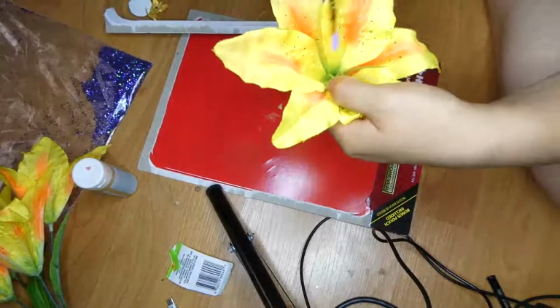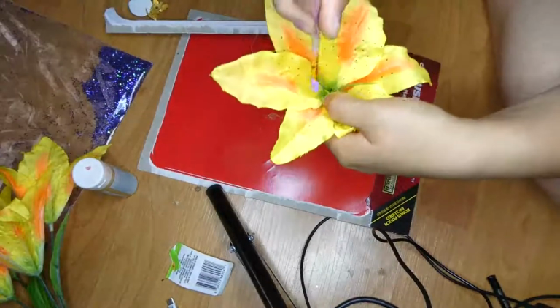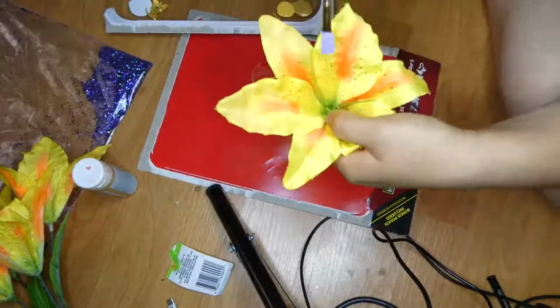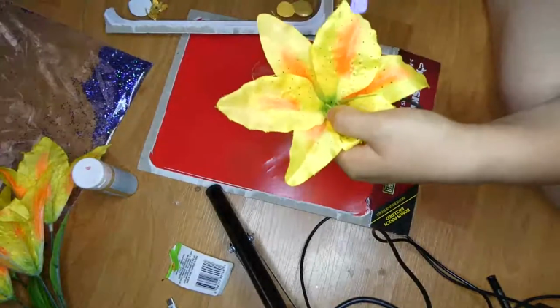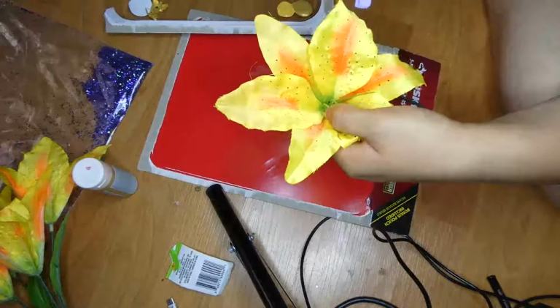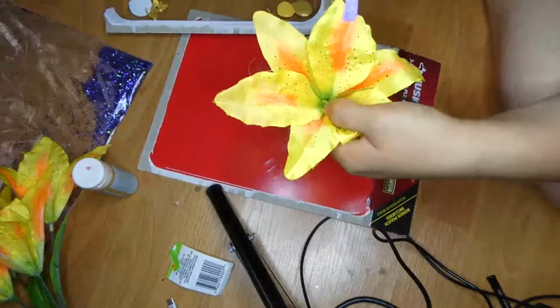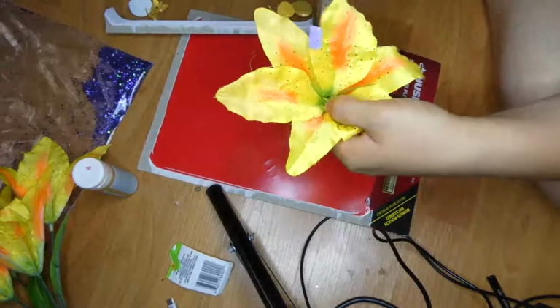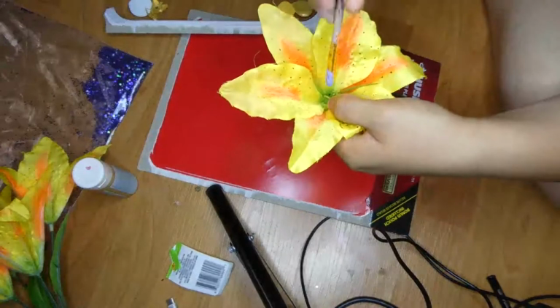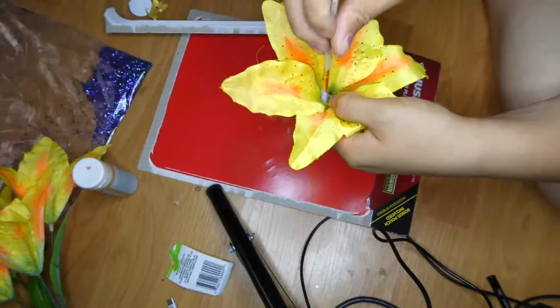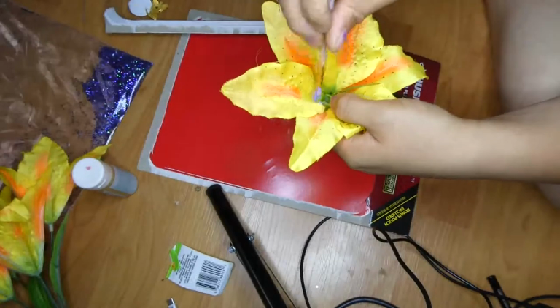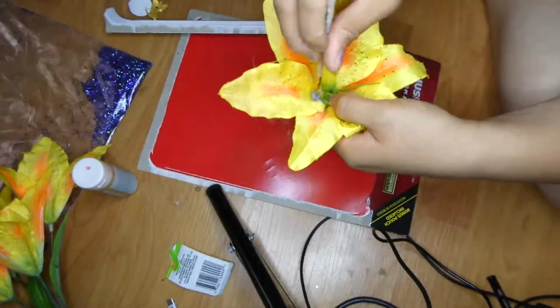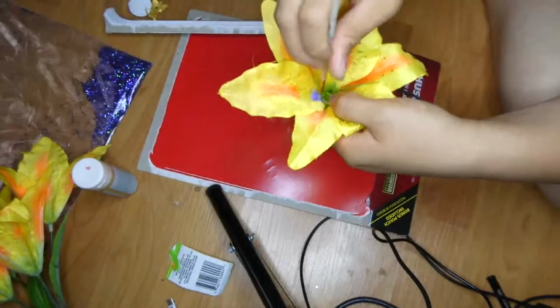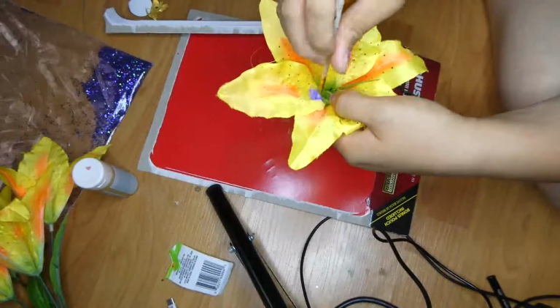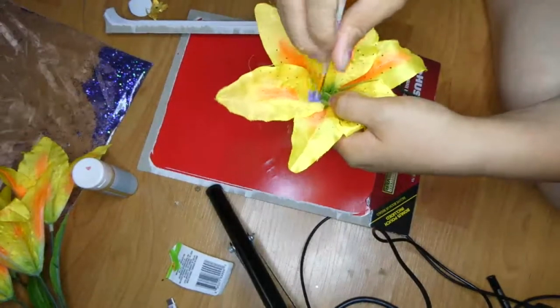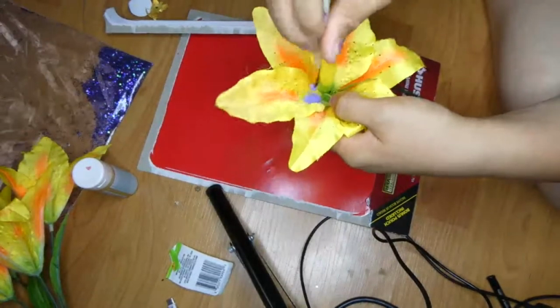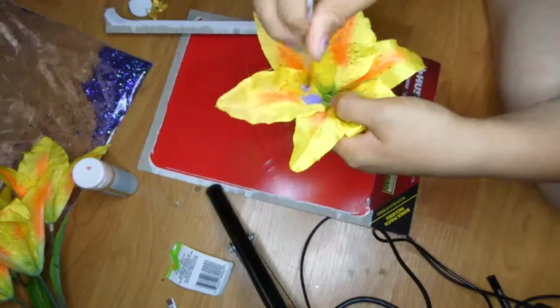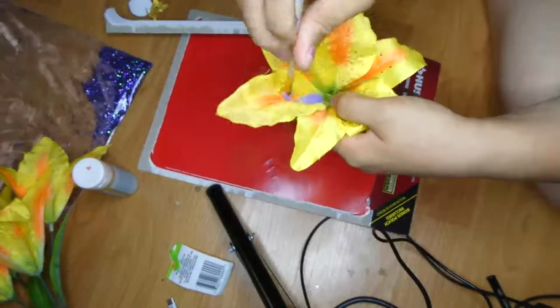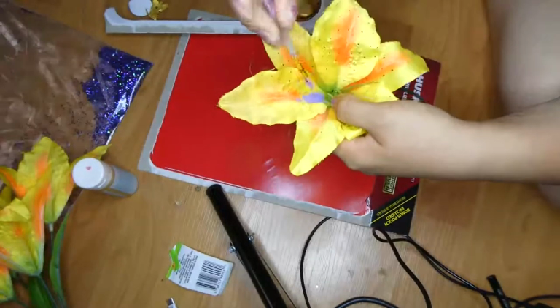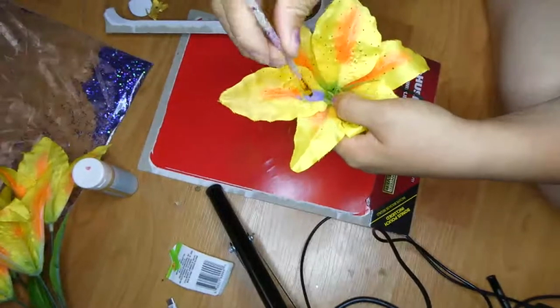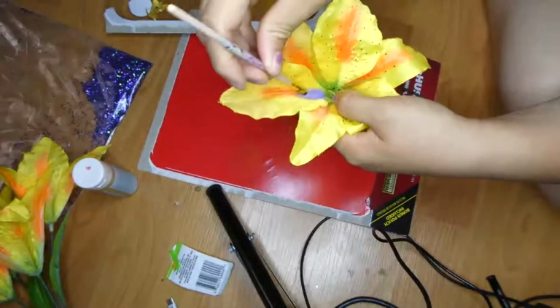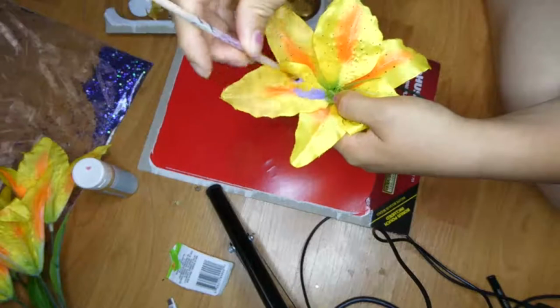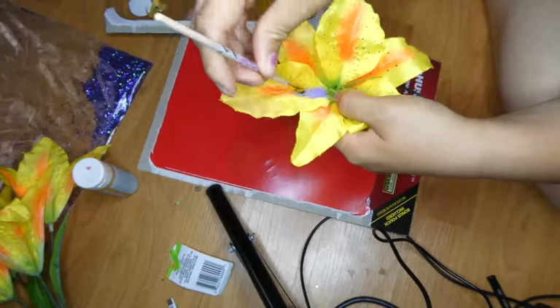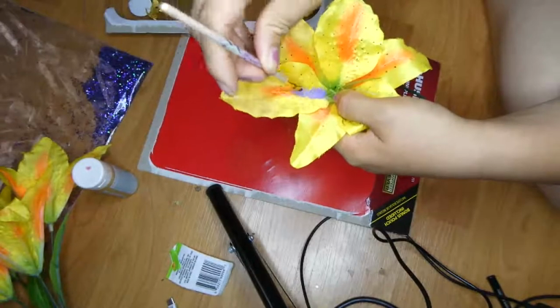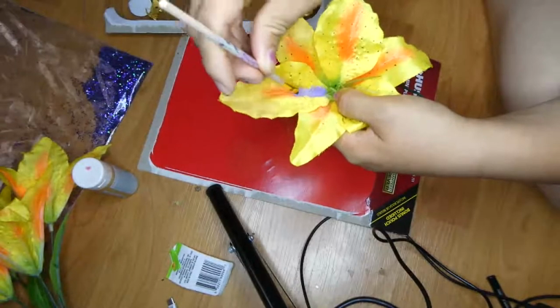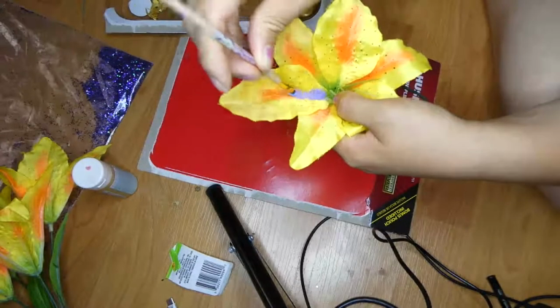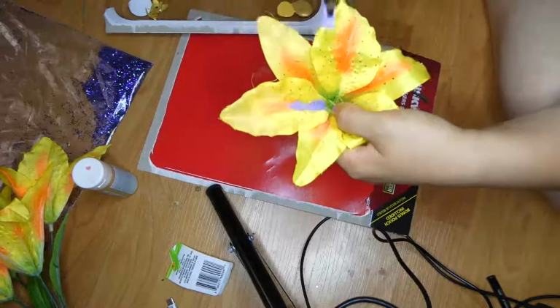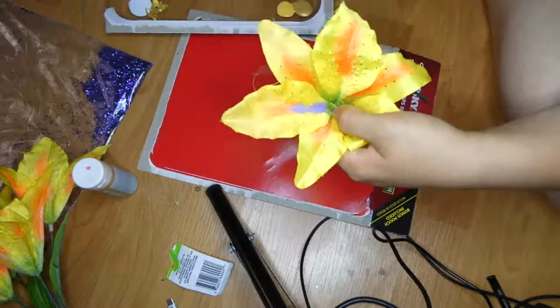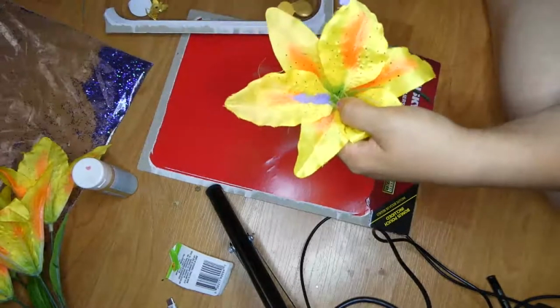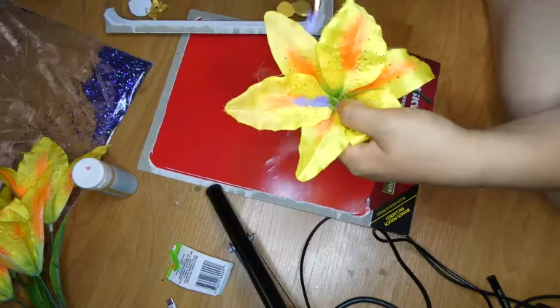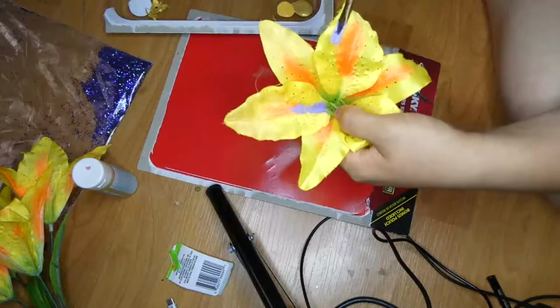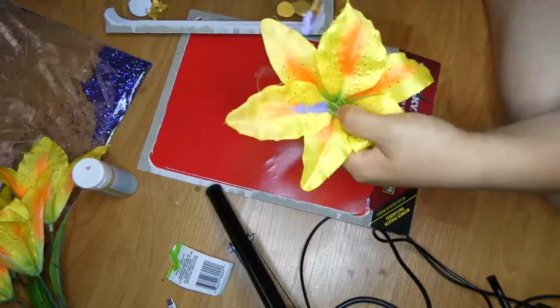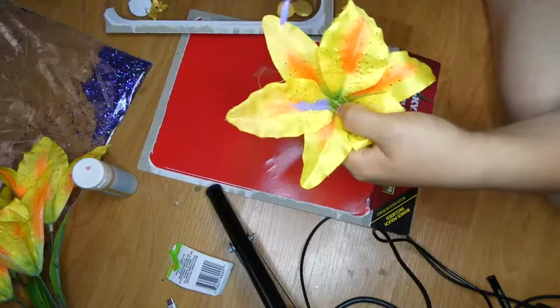Once I got the desired yellow color I wanted, I moved away the middle part of the flowers so that way I can start putting some purple accents in the middle, just like how it looks in the movie.